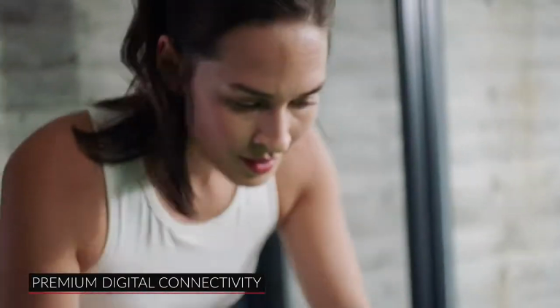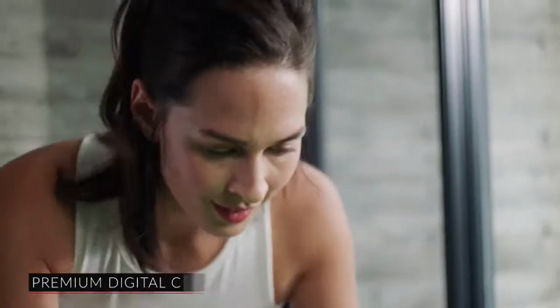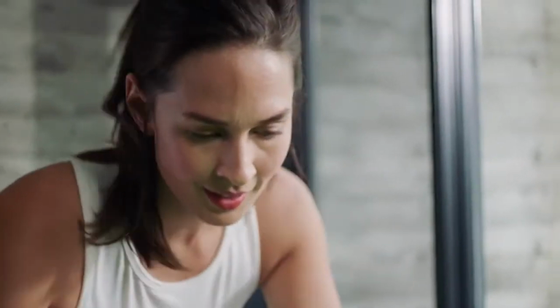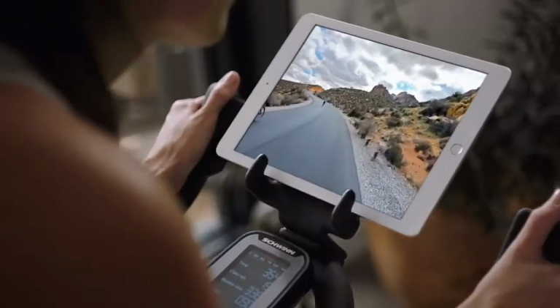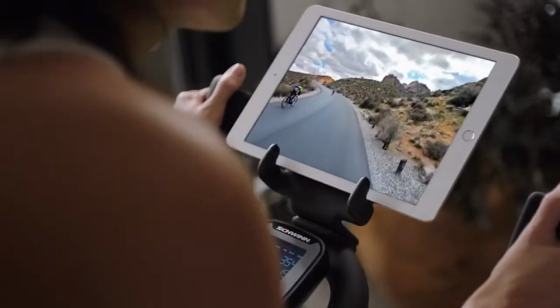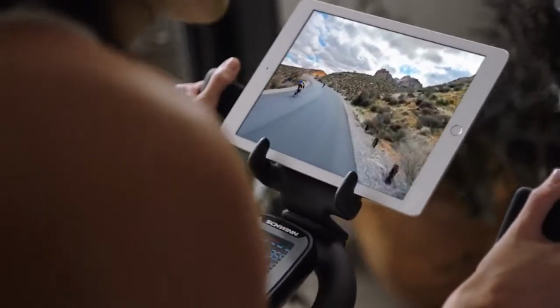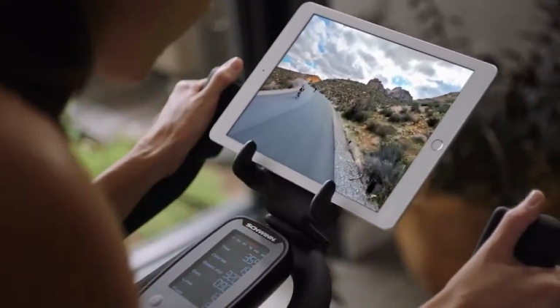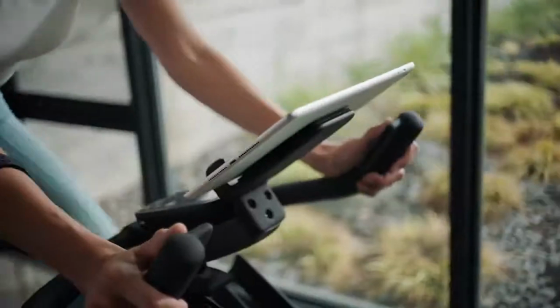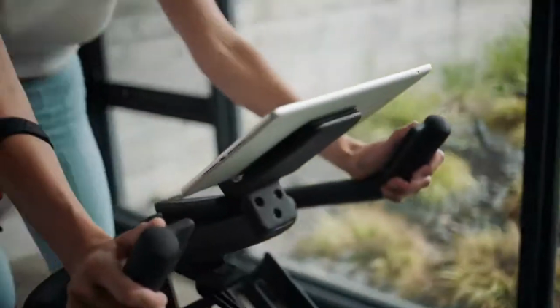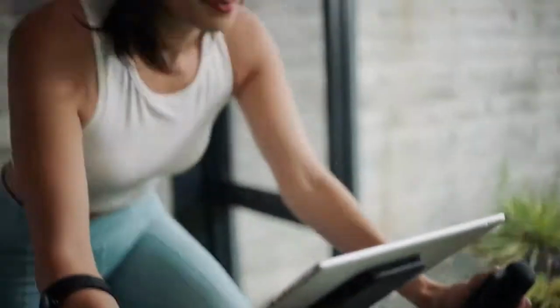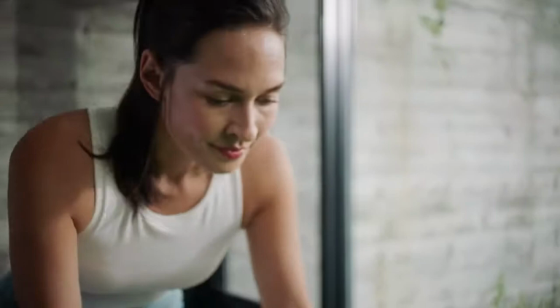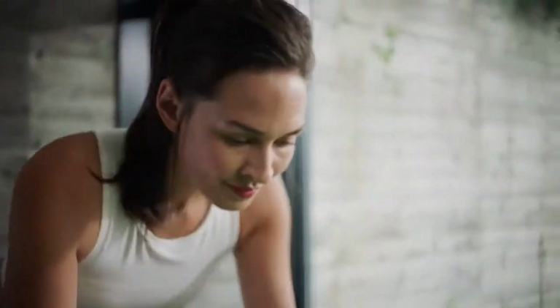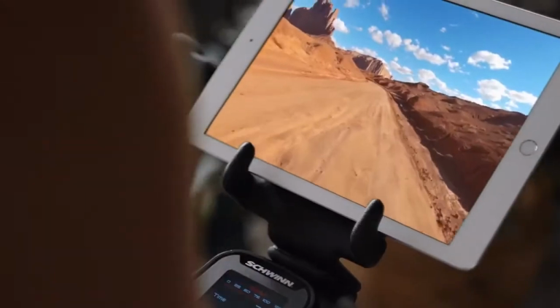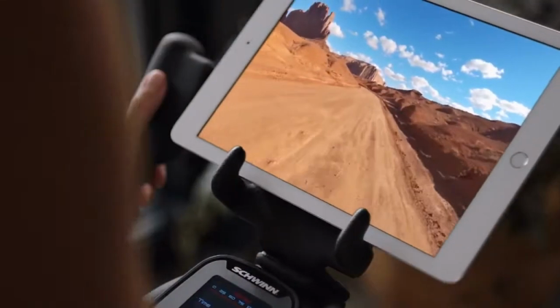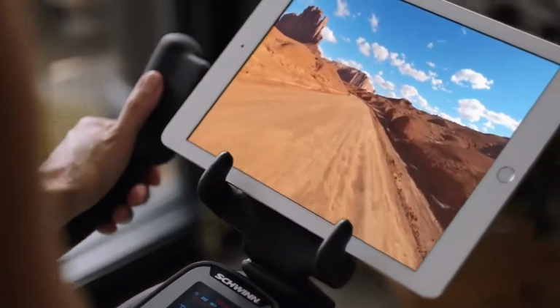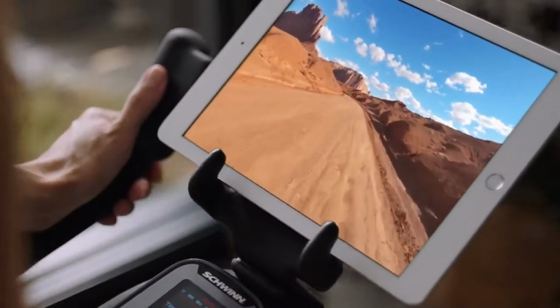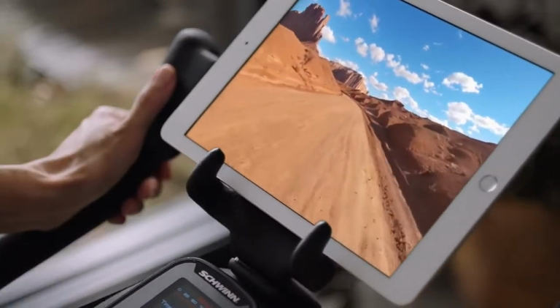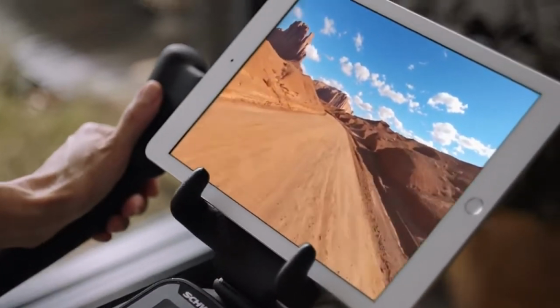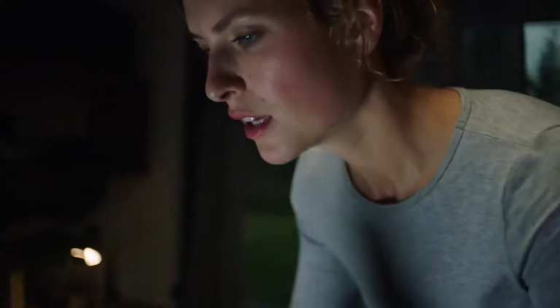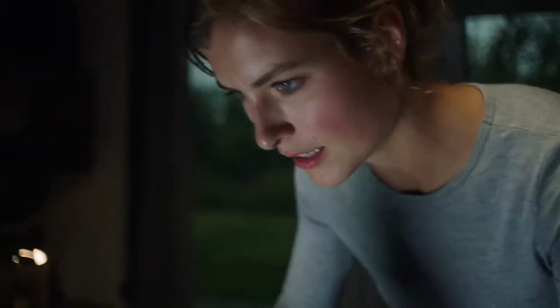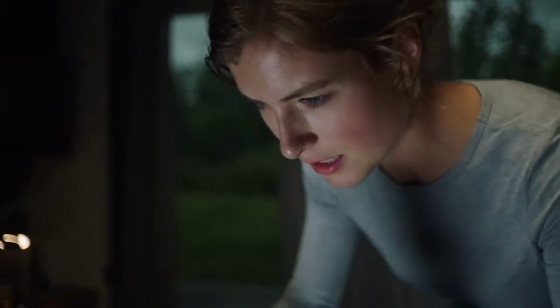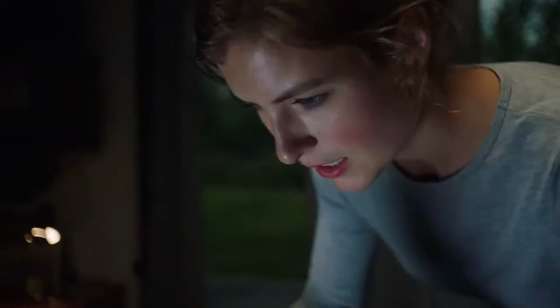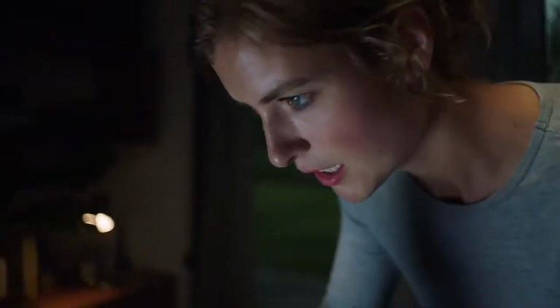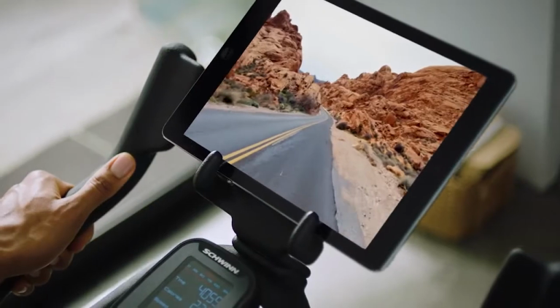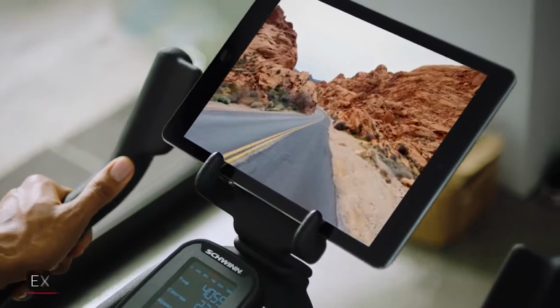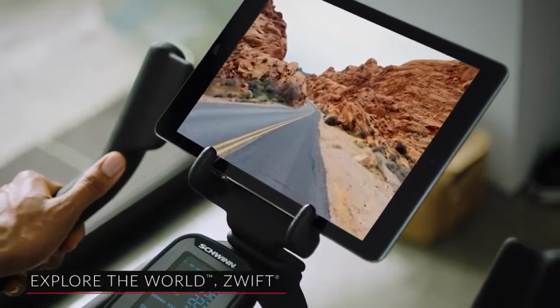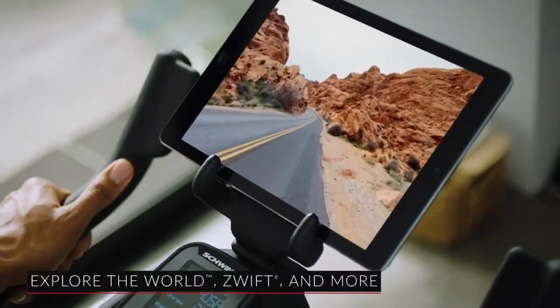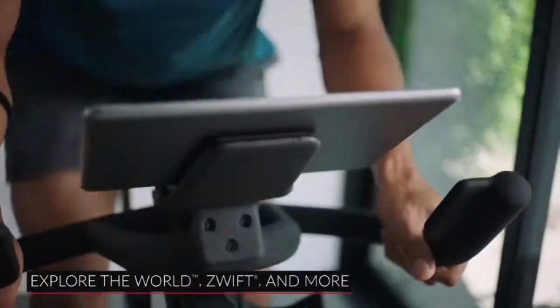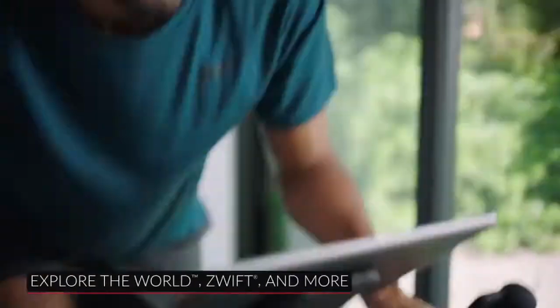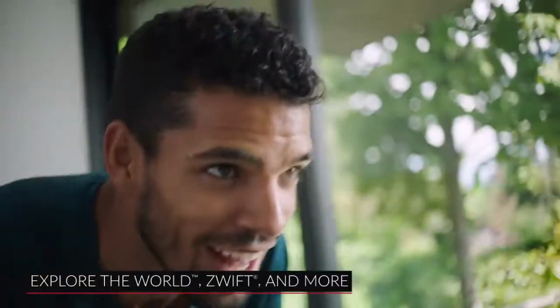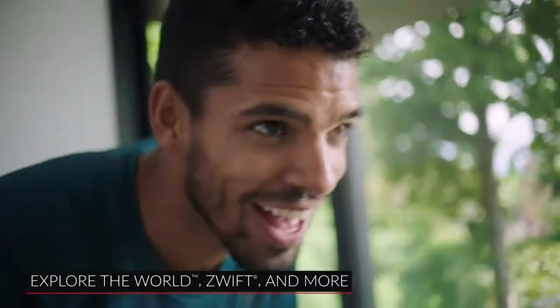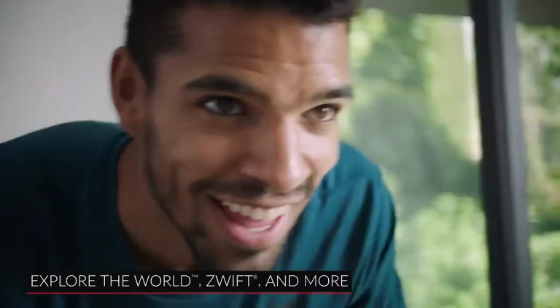Digitally immerse yourself in a world of virtual races, exotic locales, and stunning trails from around the globe, with connectivity to popular cycling apps like Explore the World, Zwift, and more.